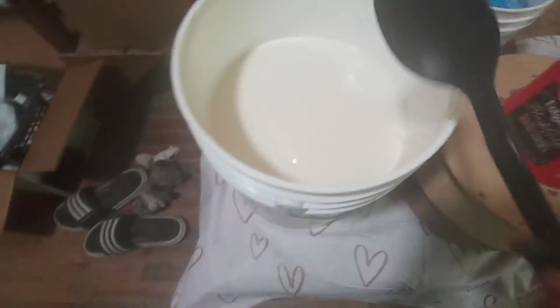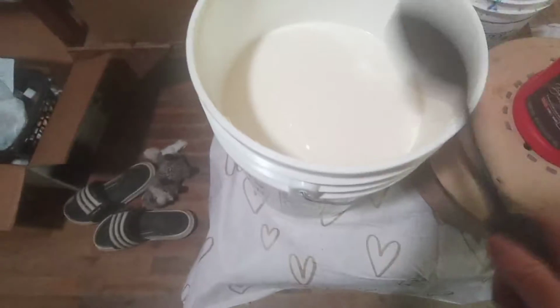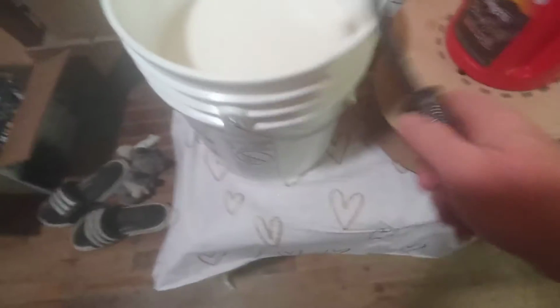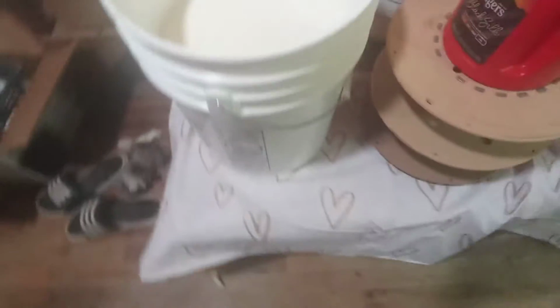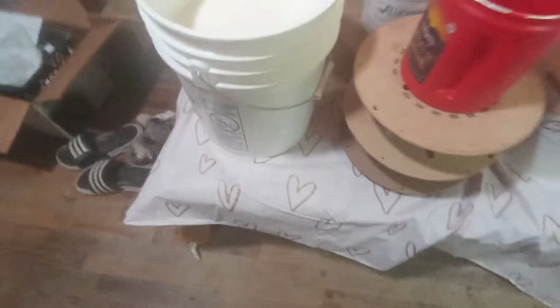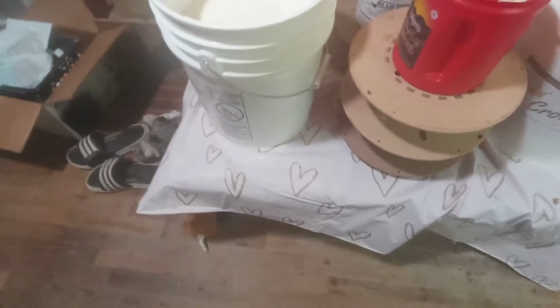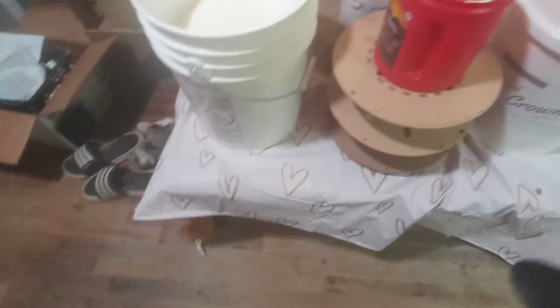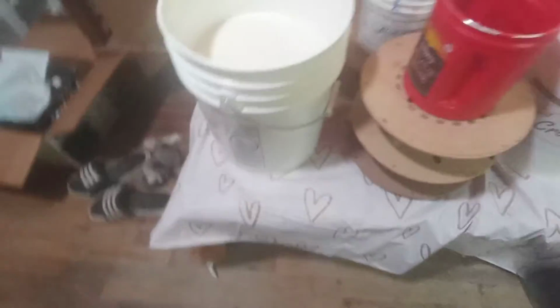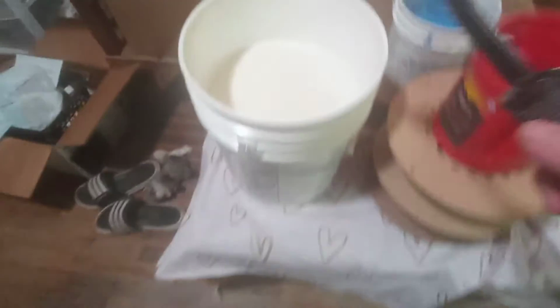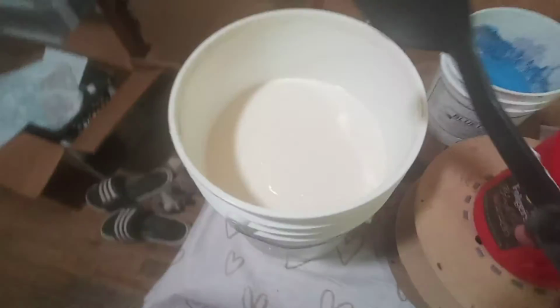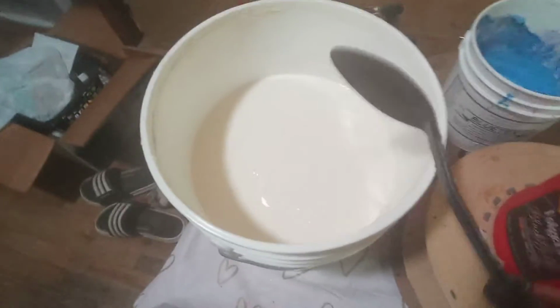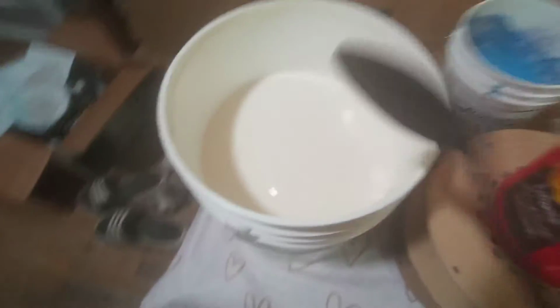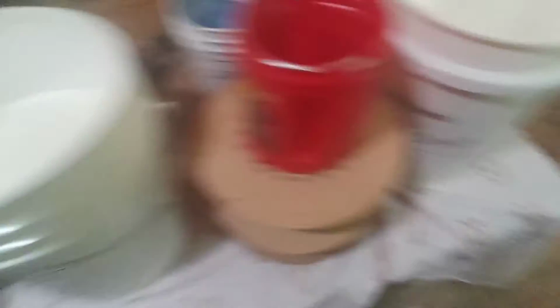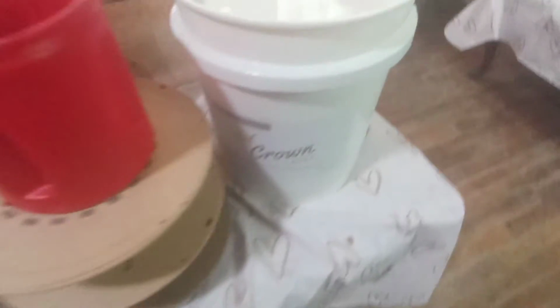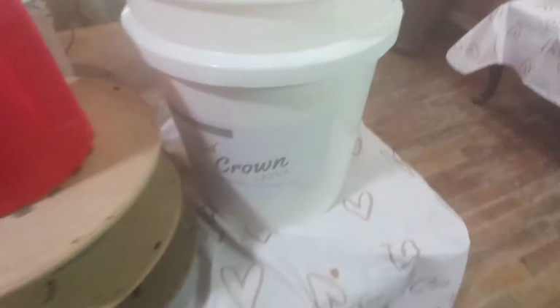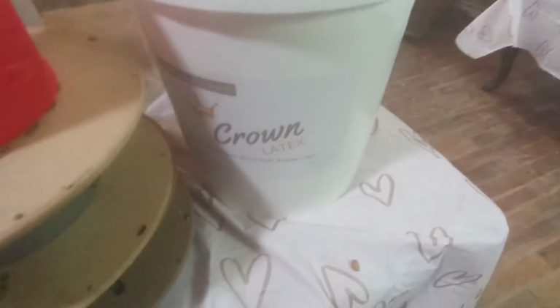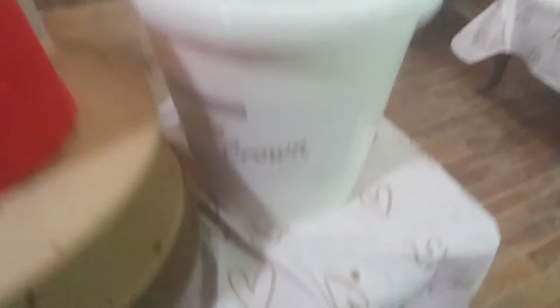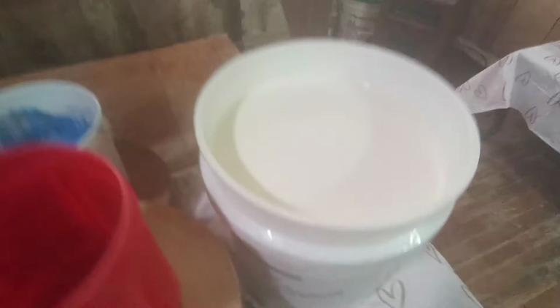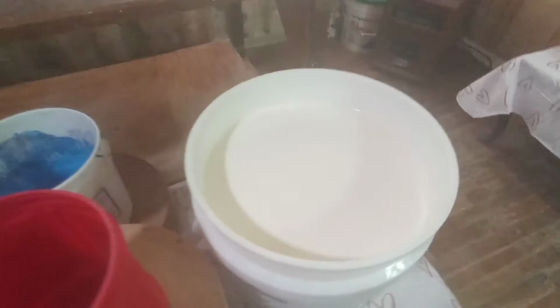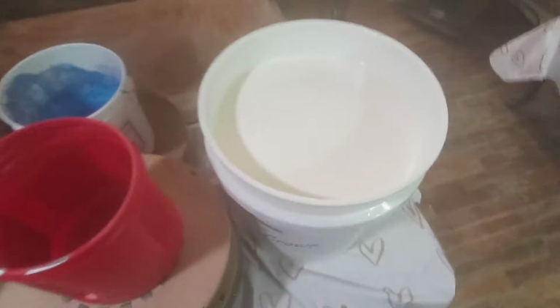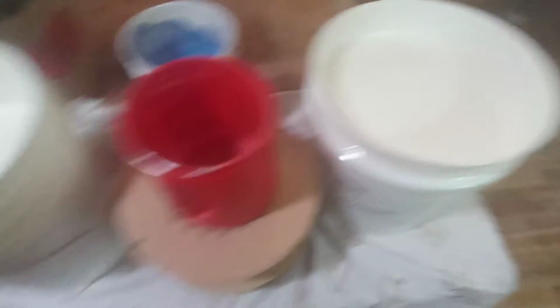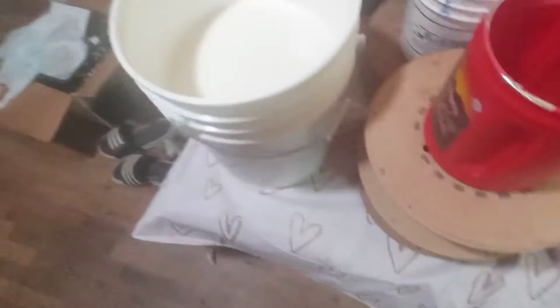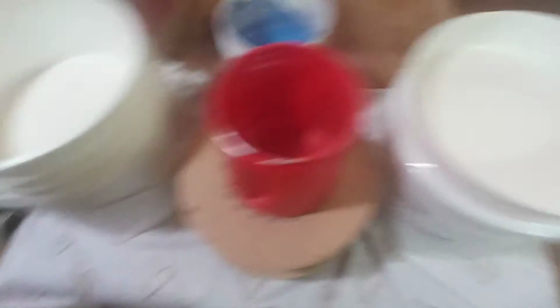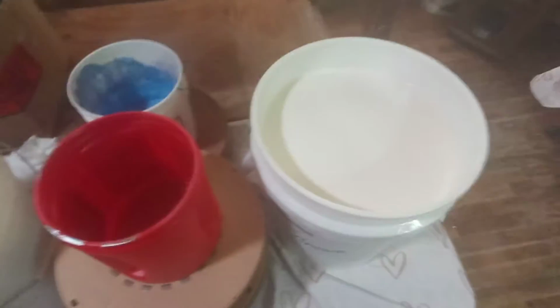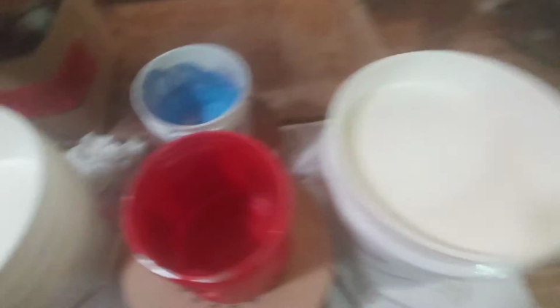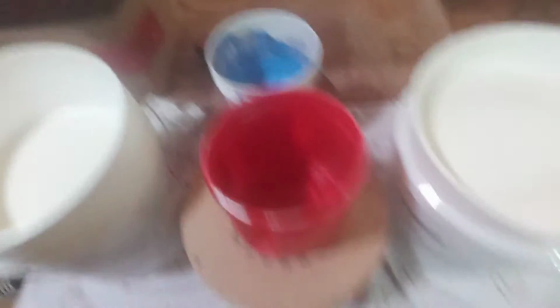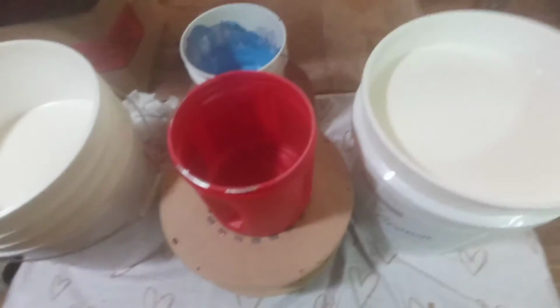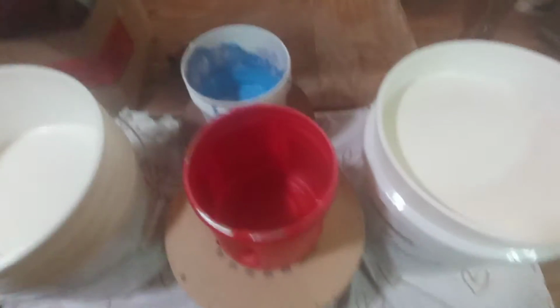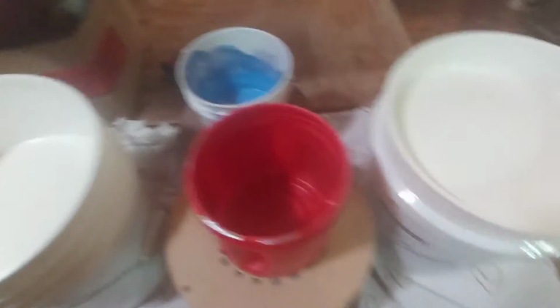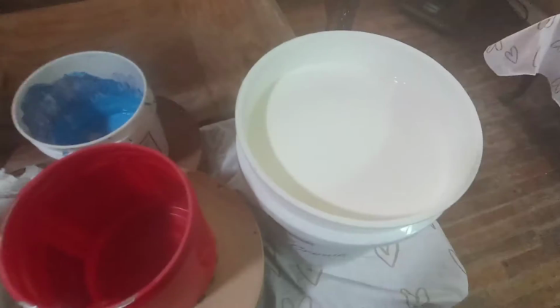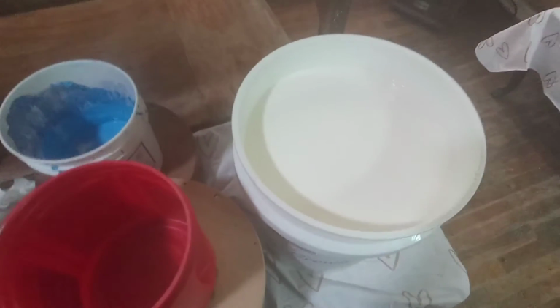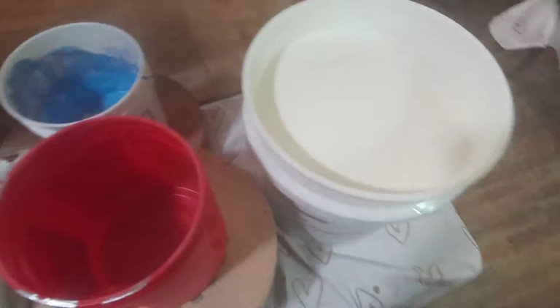This is Crown — or, nope, that's EG. That's Crown, sorry. Alright, both come in white buckets and there's your blue. We'll show you the difference in them.